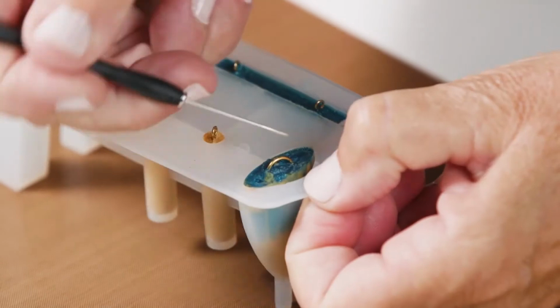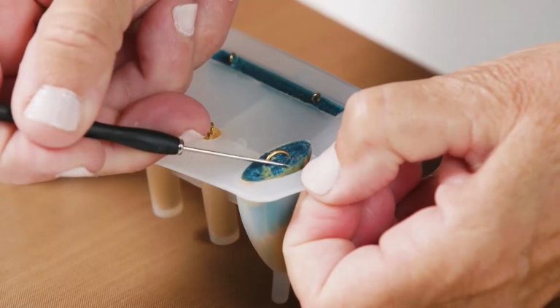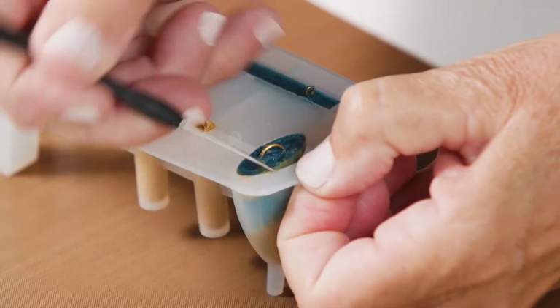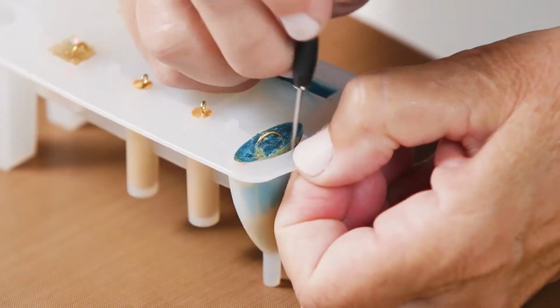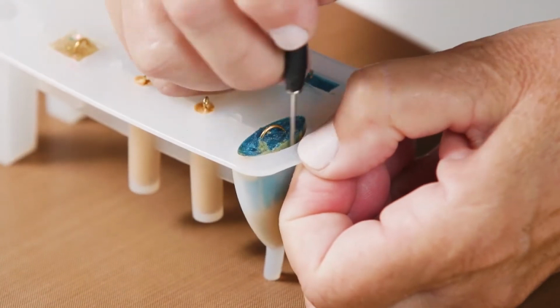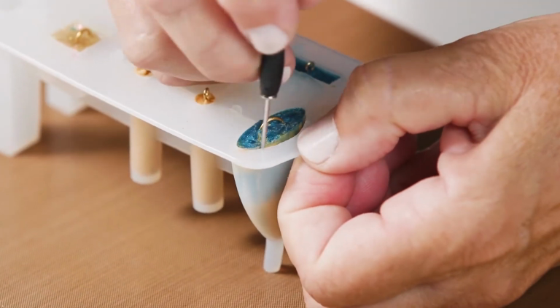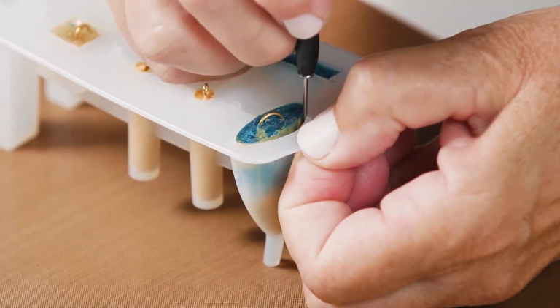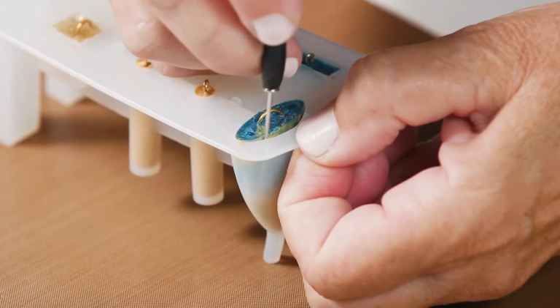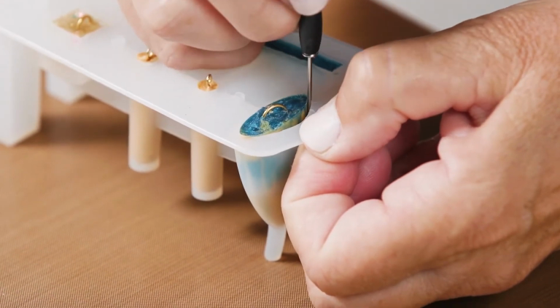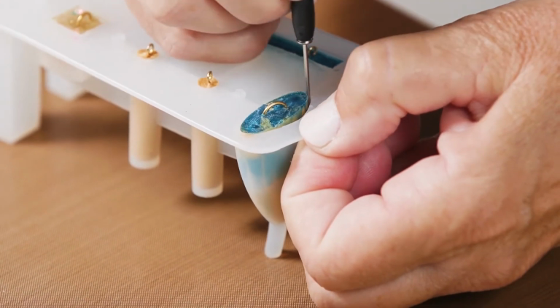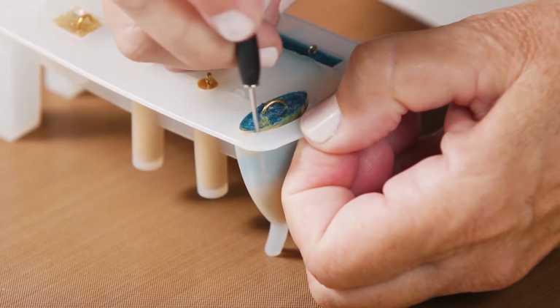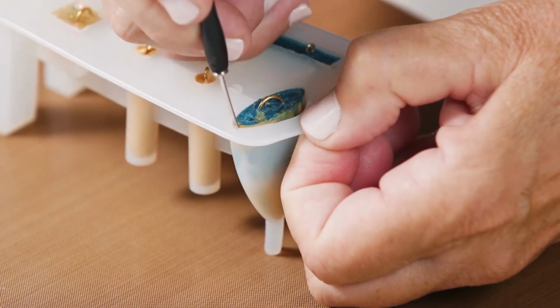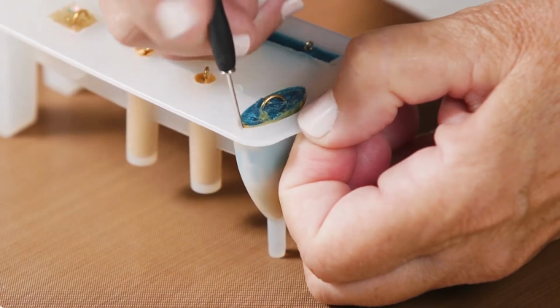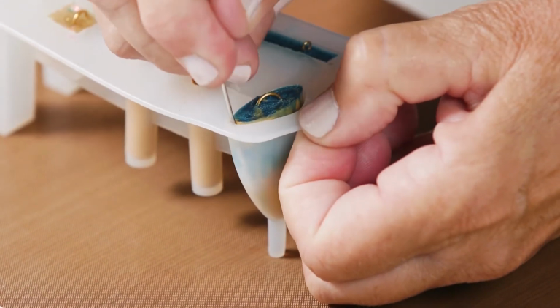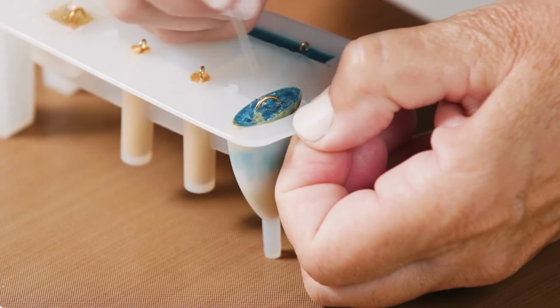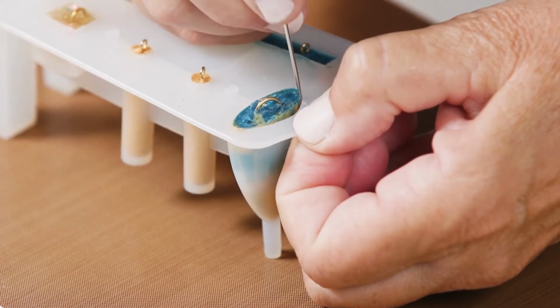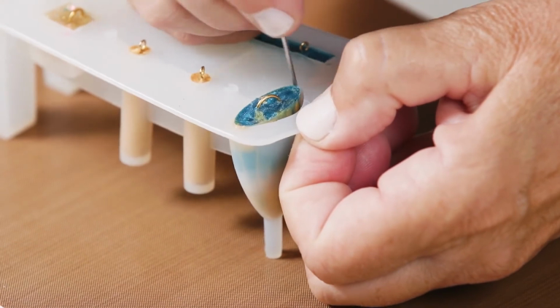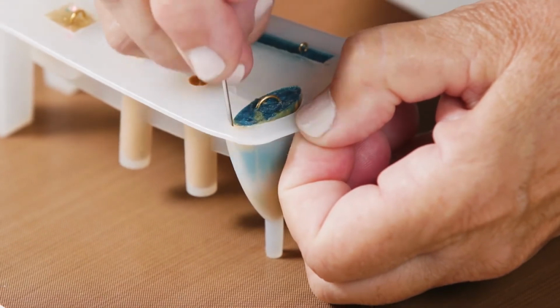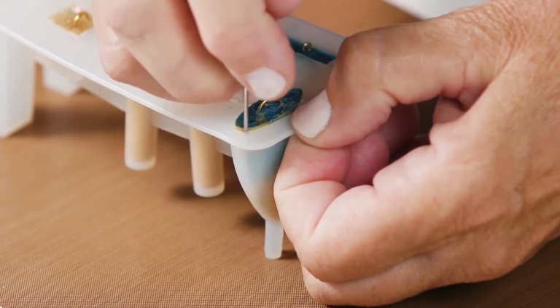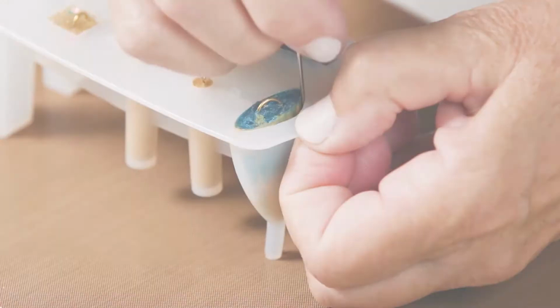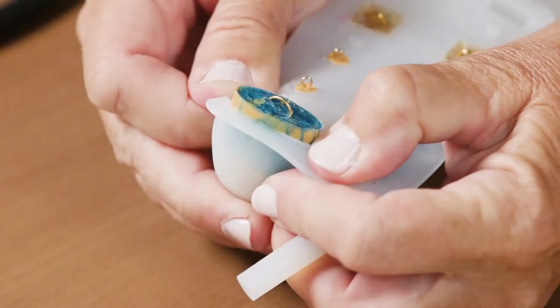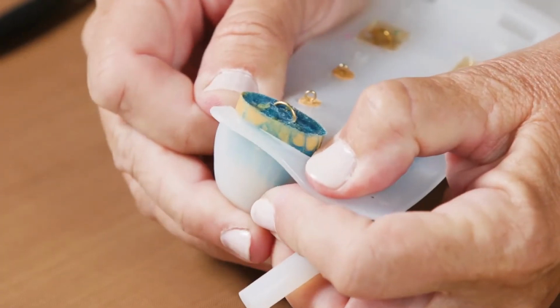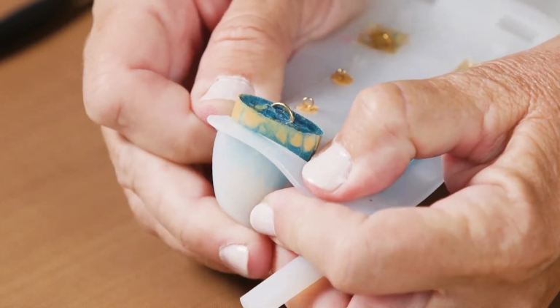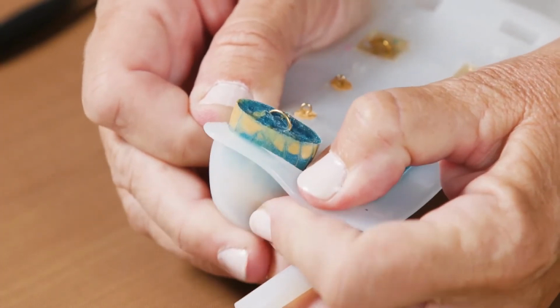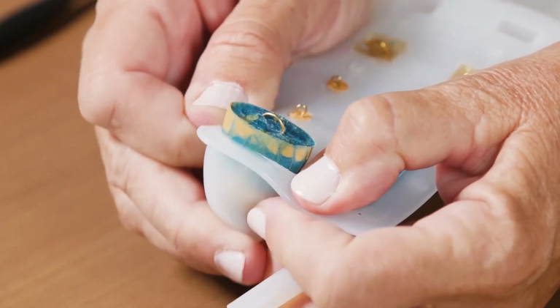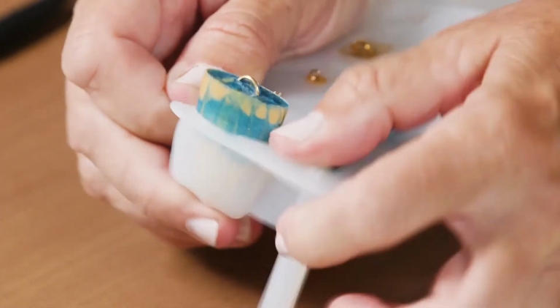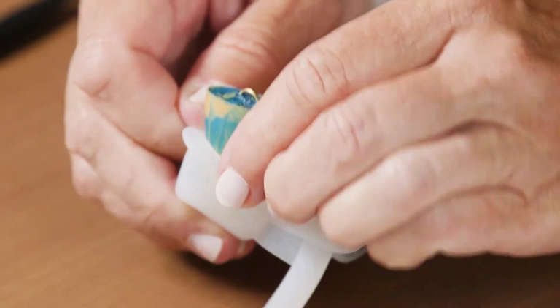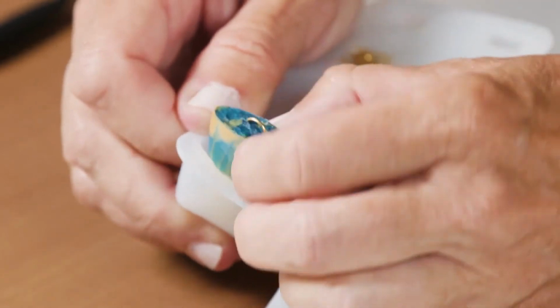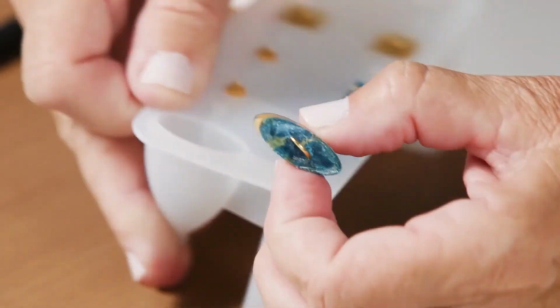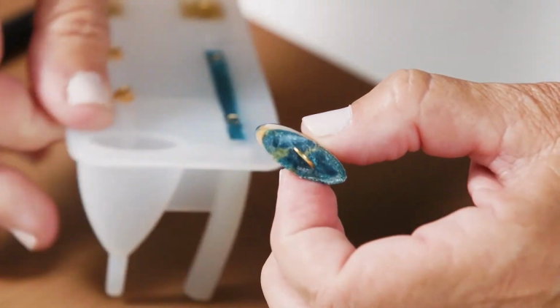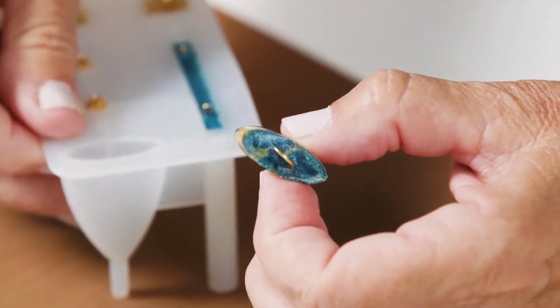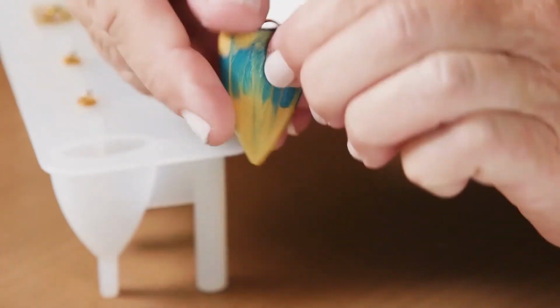Then pull that cavity open and use your needle tool to spread the thinner and softener all the way around the edges of the molded piece. Now before I assemble my jewelry I would wipe the clay thinner off and then it's ready to go.